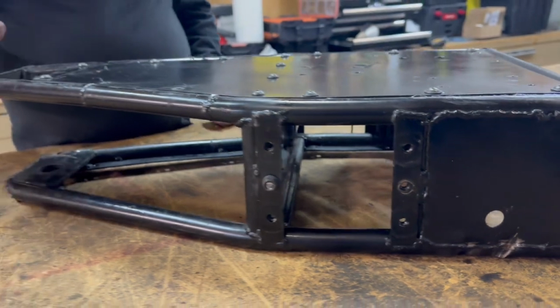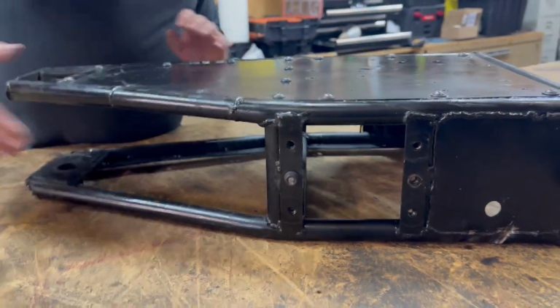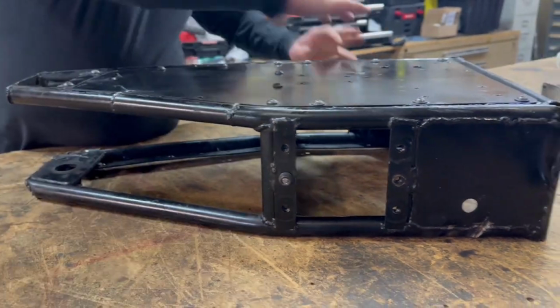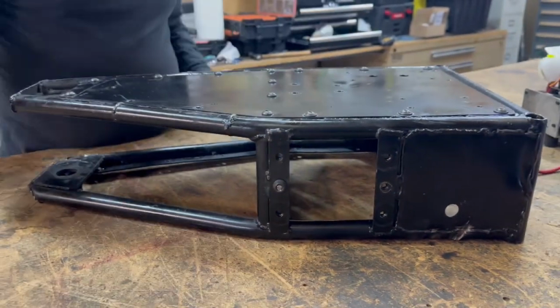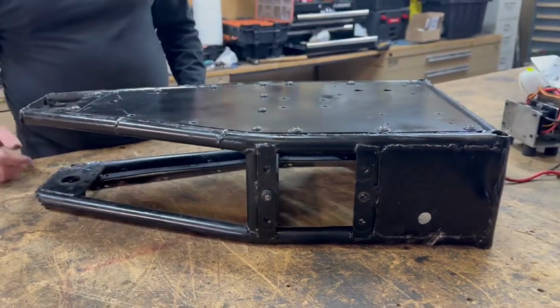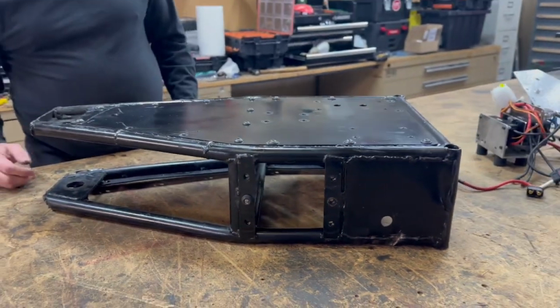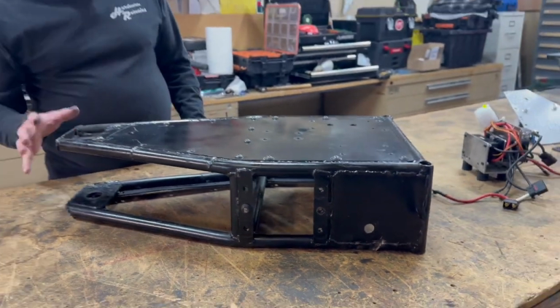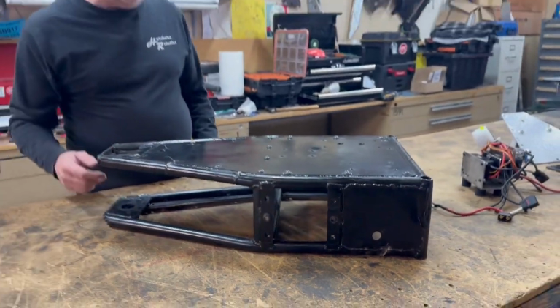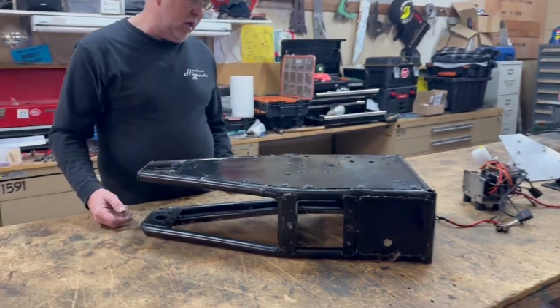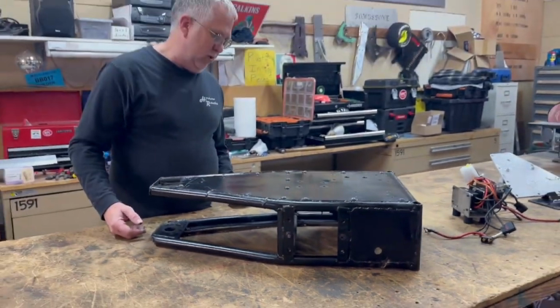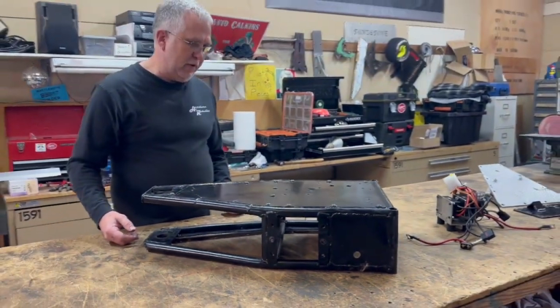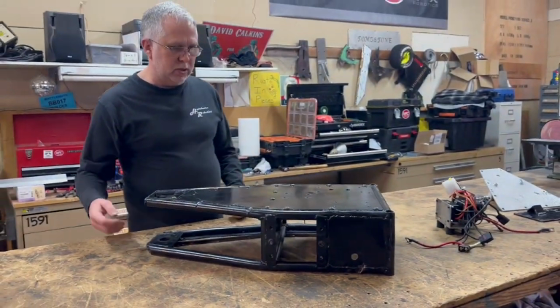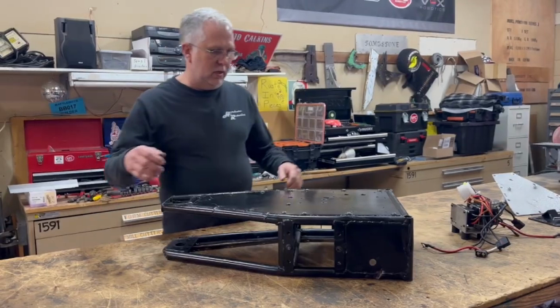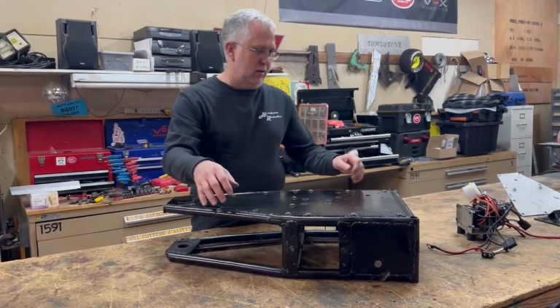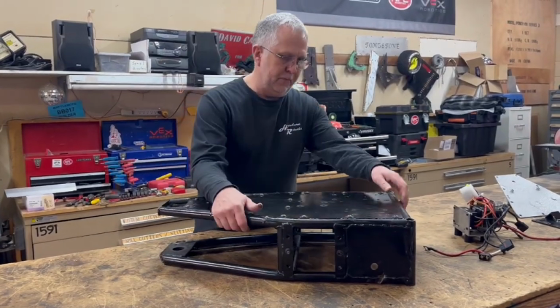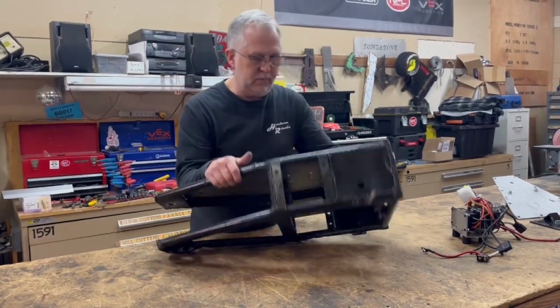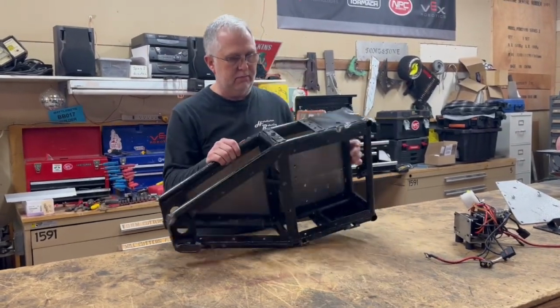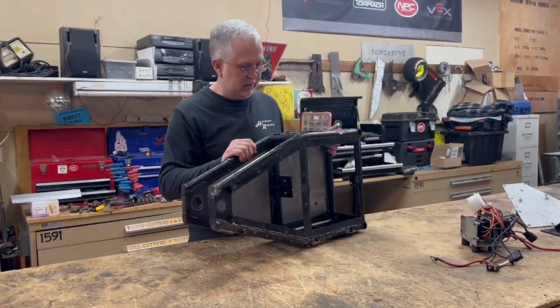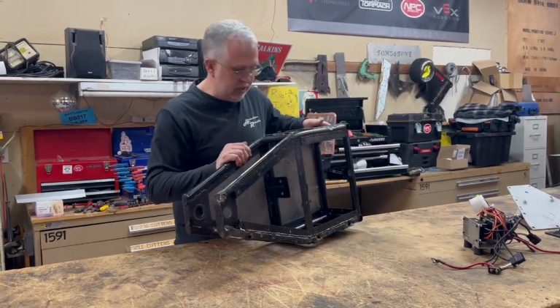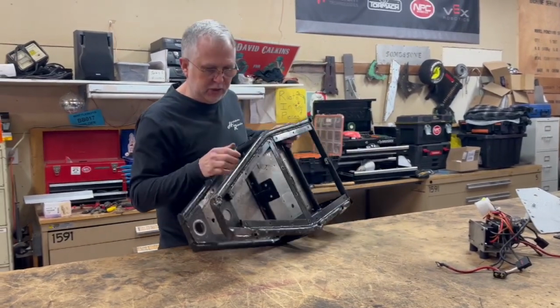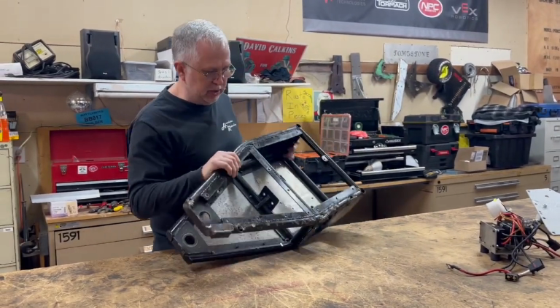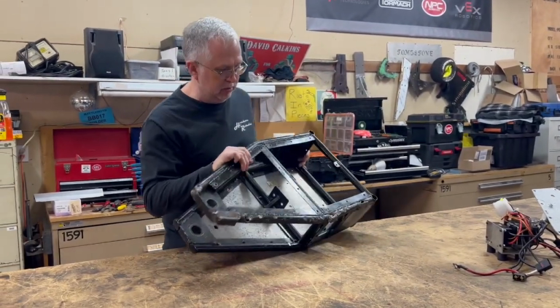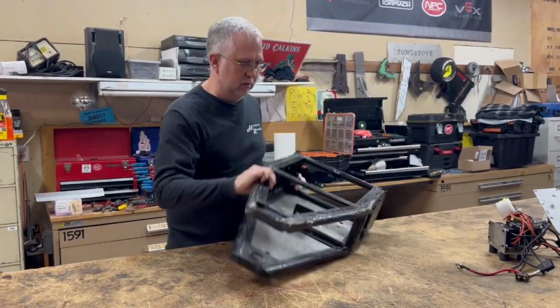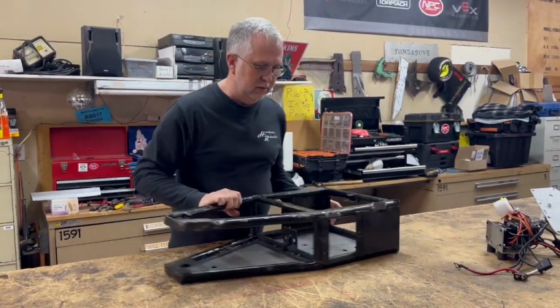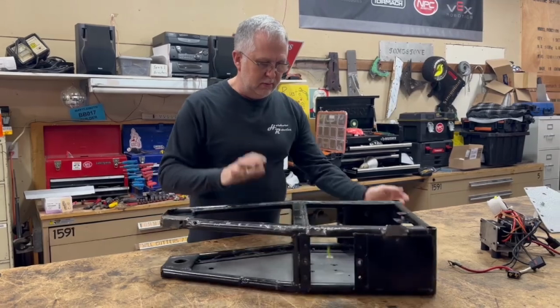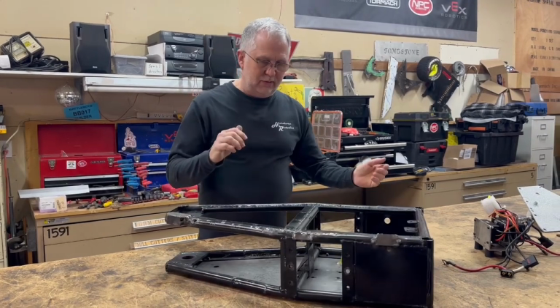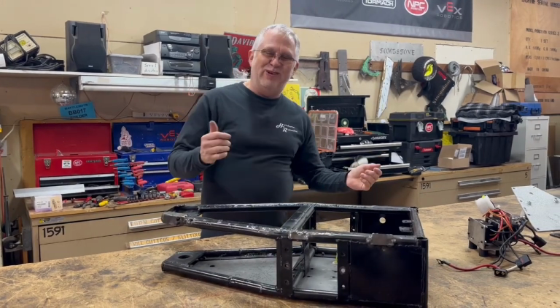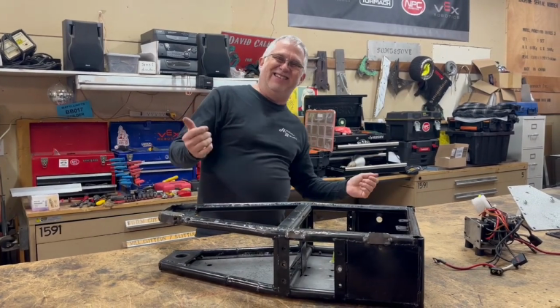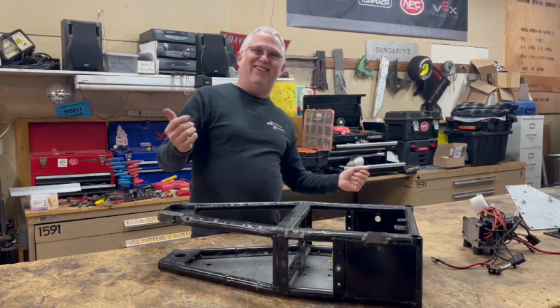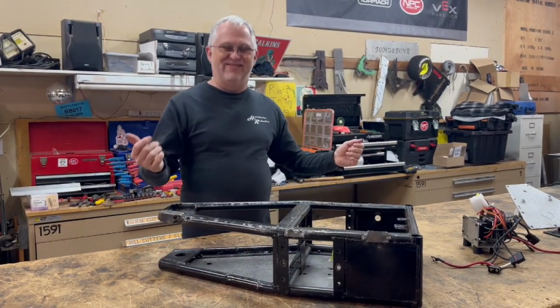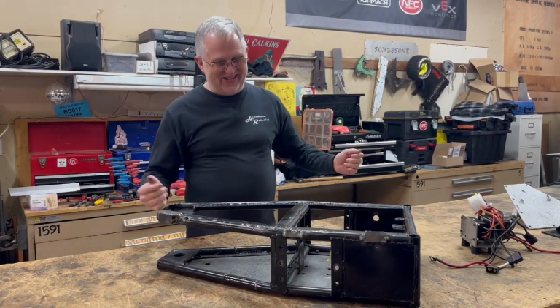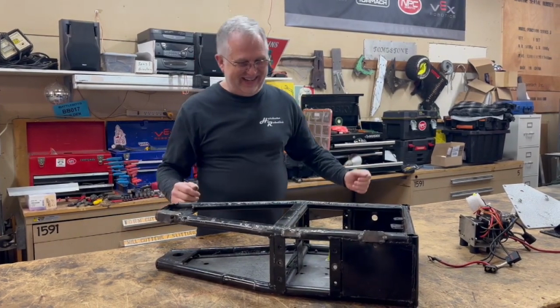As far as the rest of the frame construction goes, I was actually pretty happy with it. So at this stage, I just need to get busy and start cutting and welding some steel.